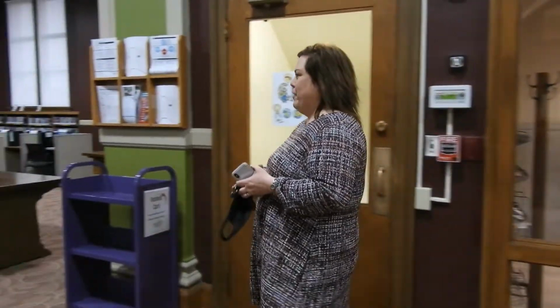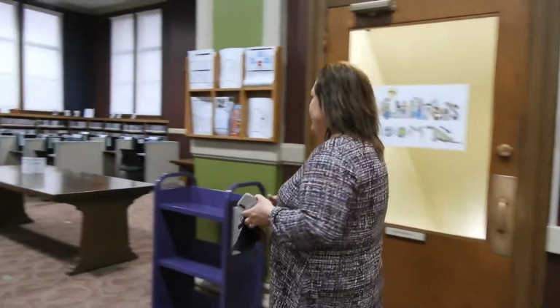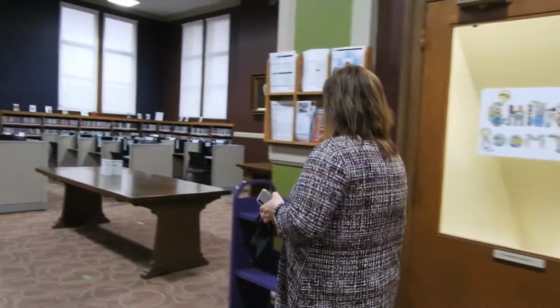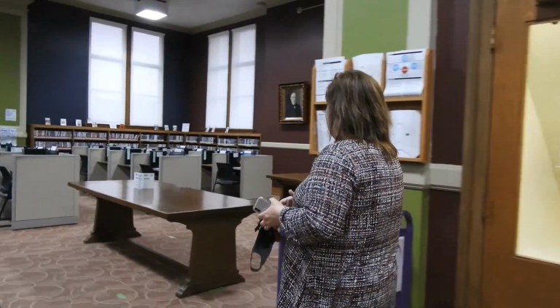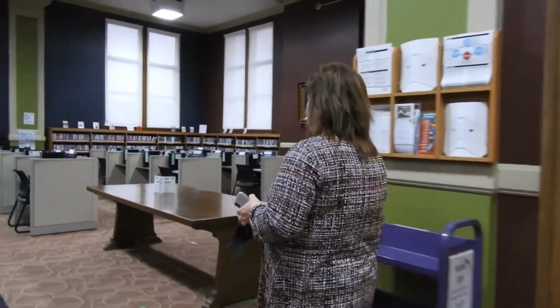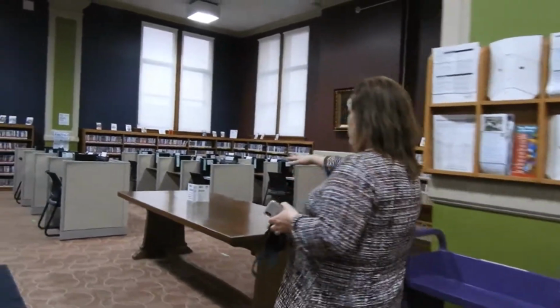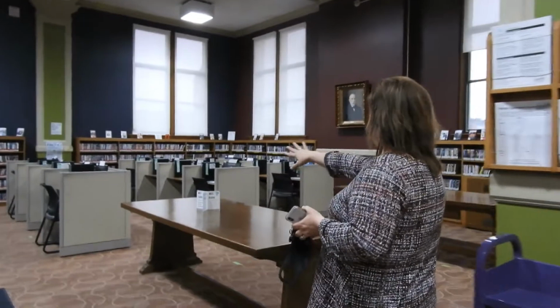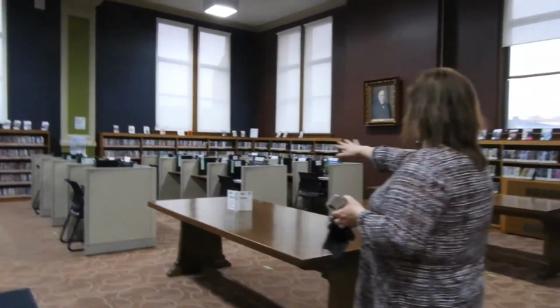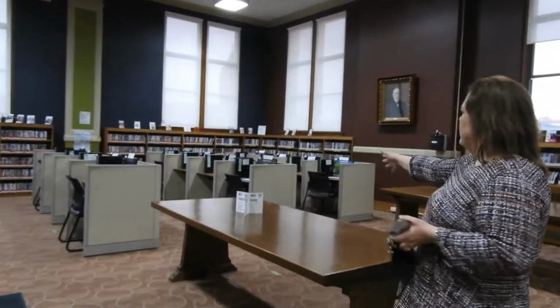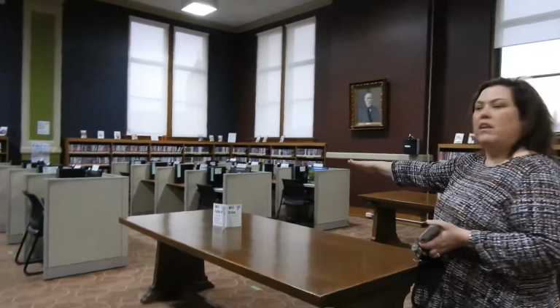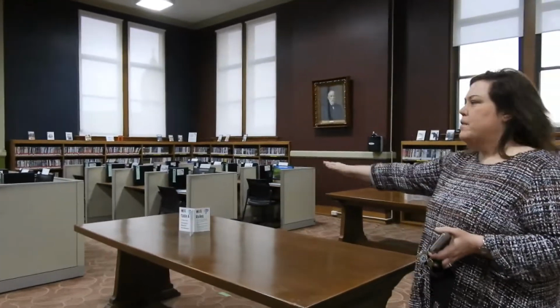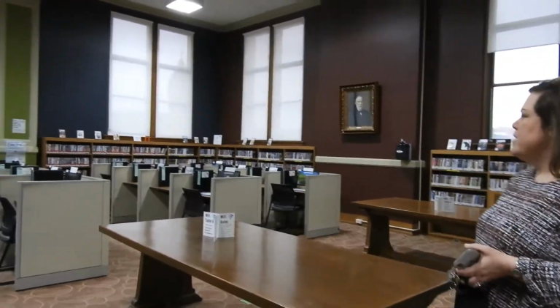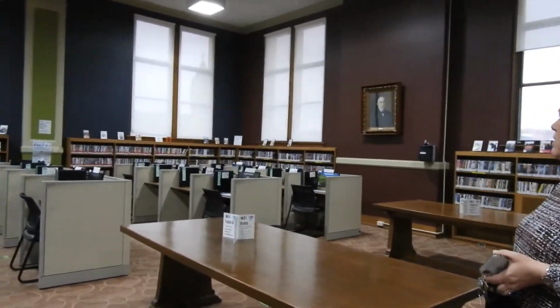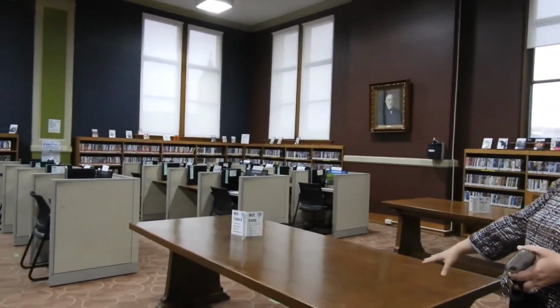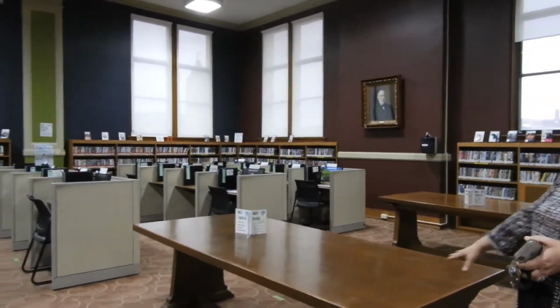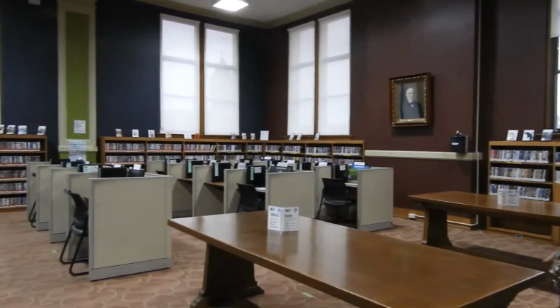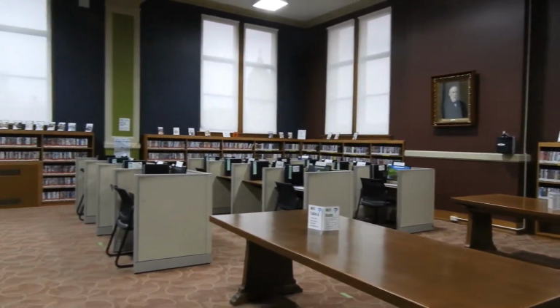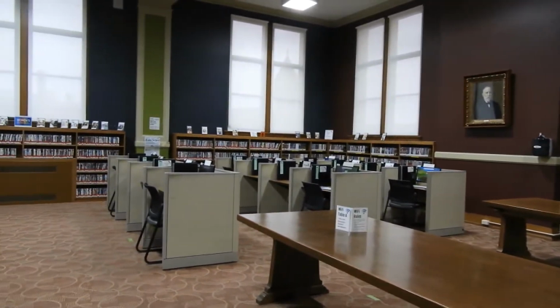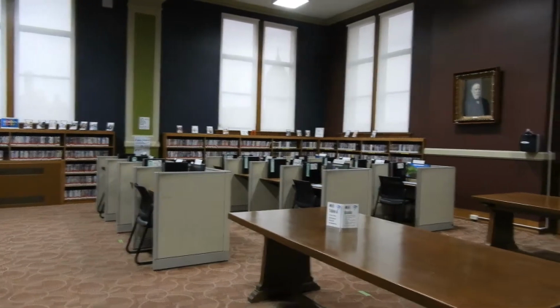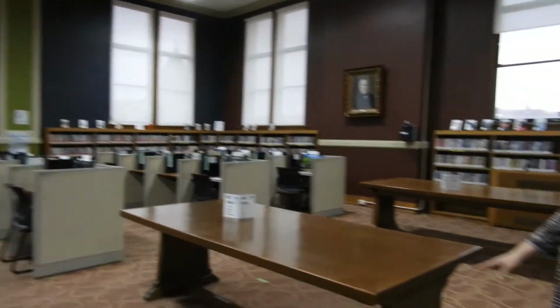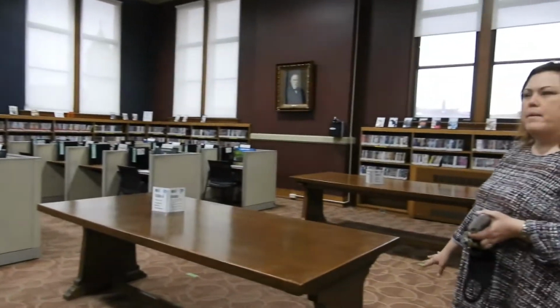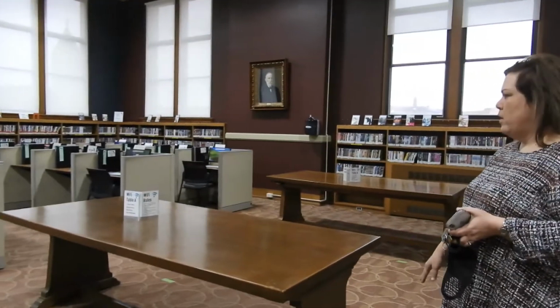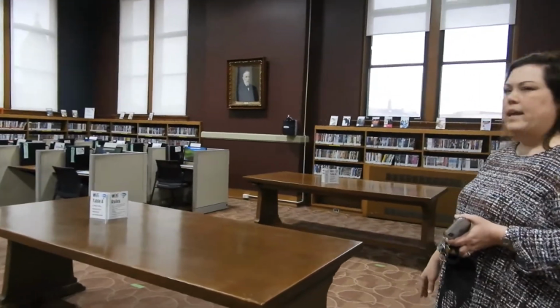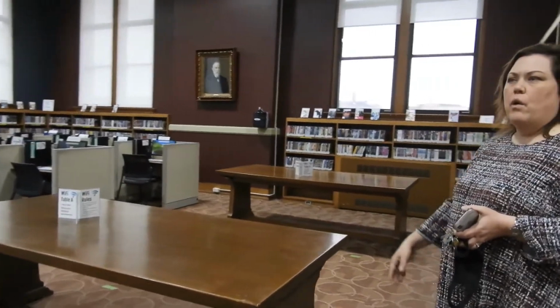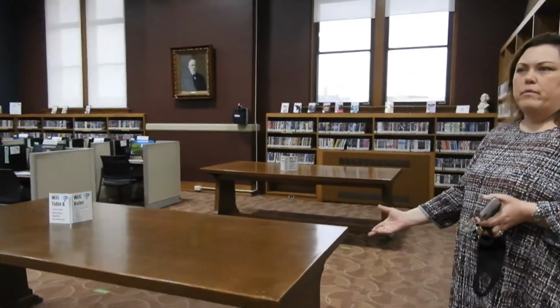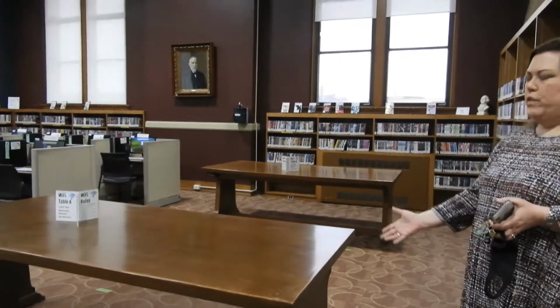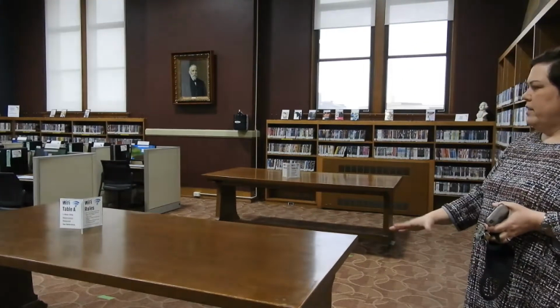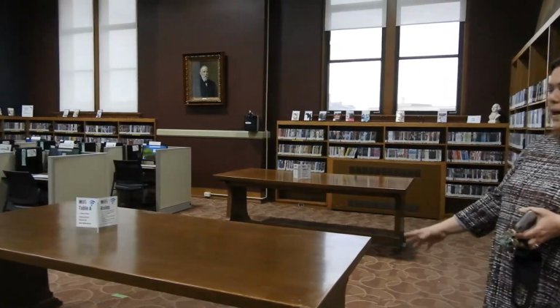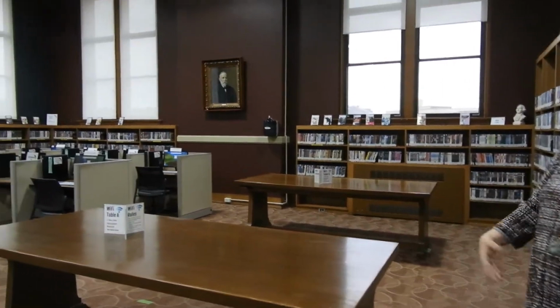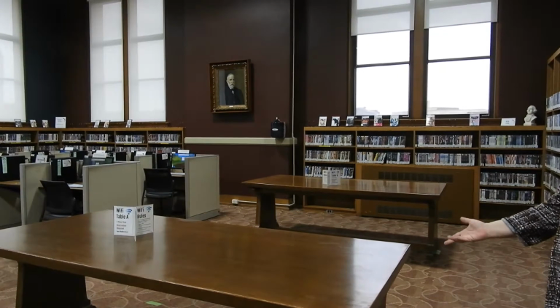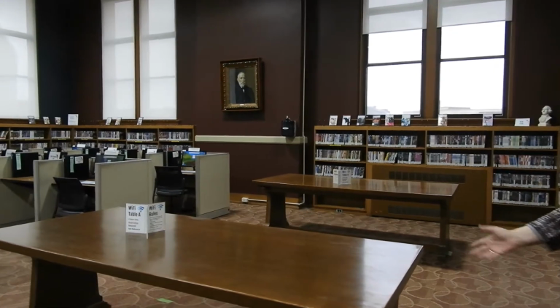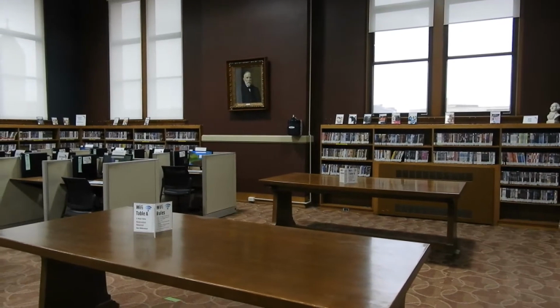And over here, you'll see that's all of our computer stations. We do have some seating for people. Right now it is by appointment only, but when COVID is done it'll go back to first come, first serve.